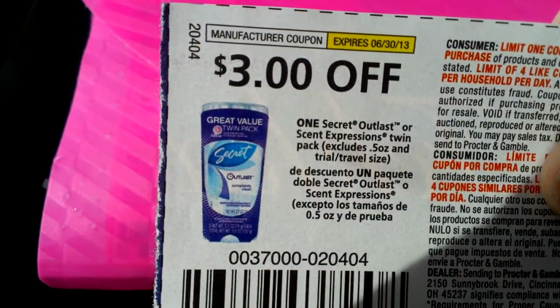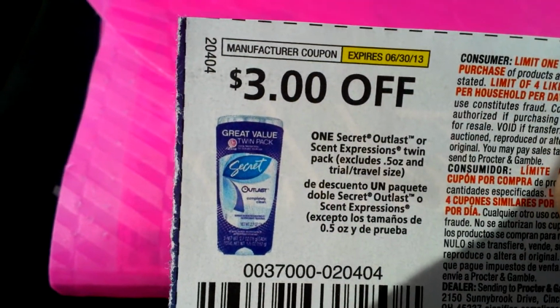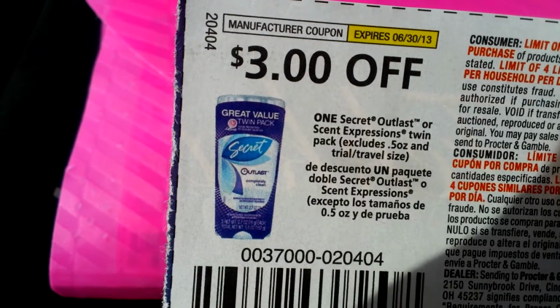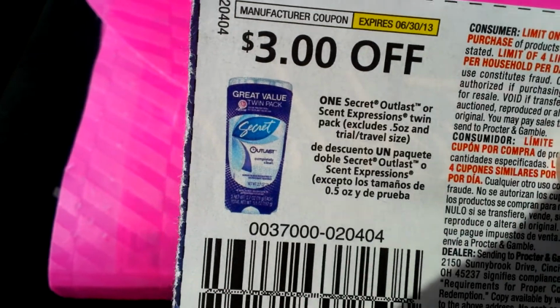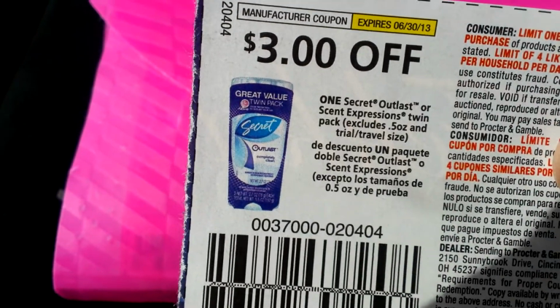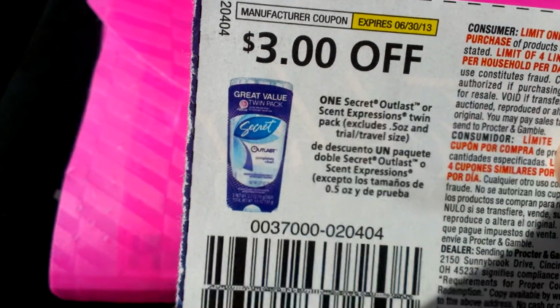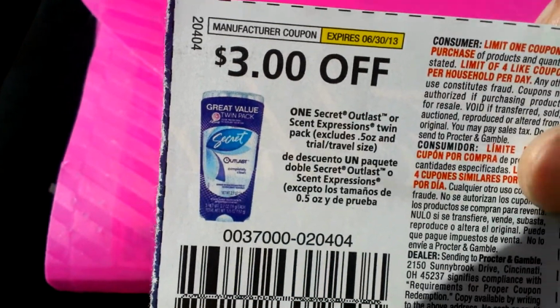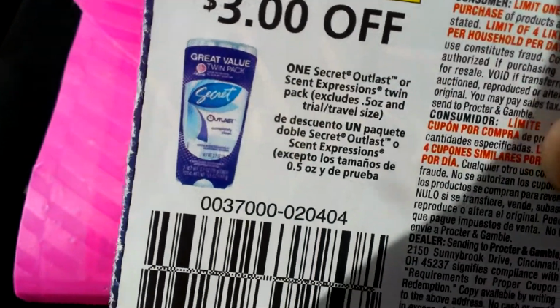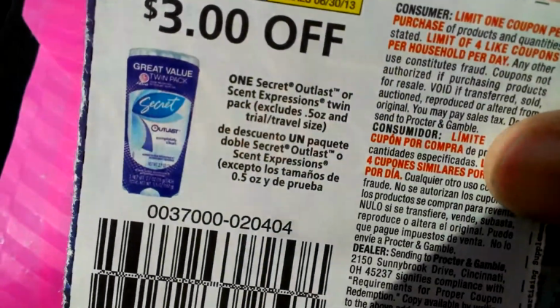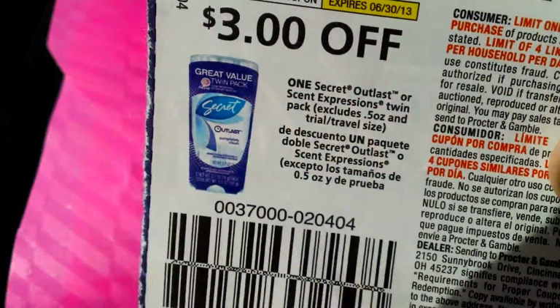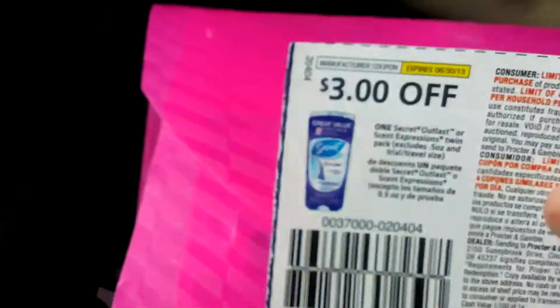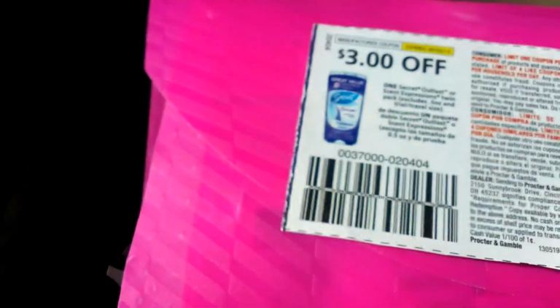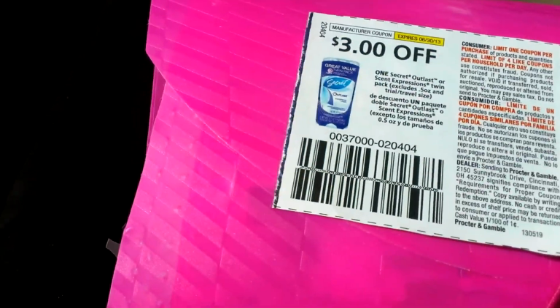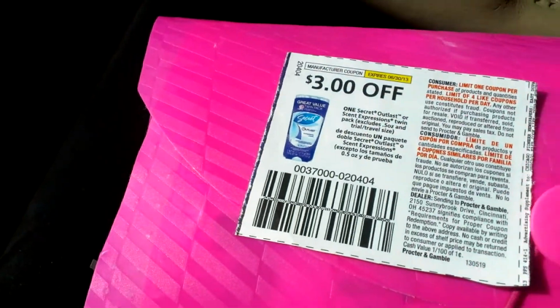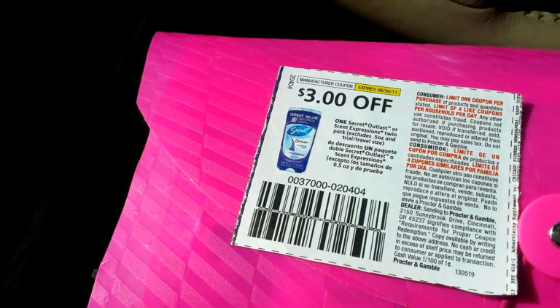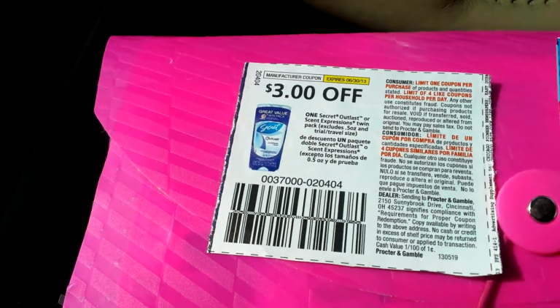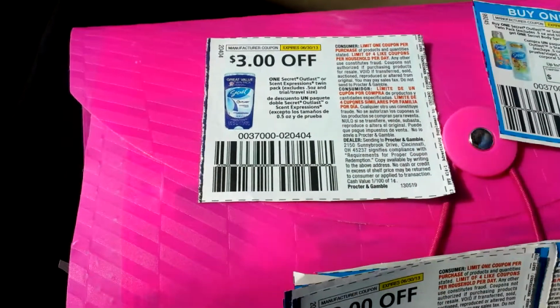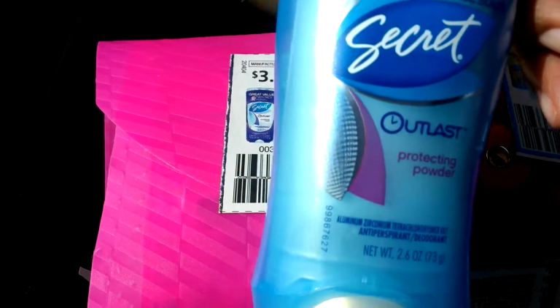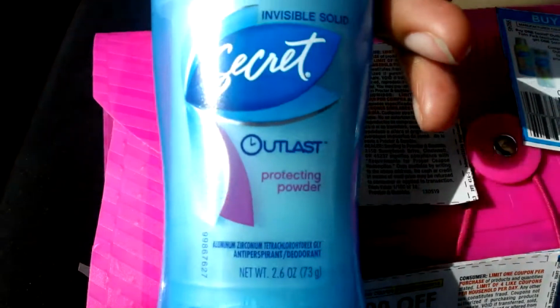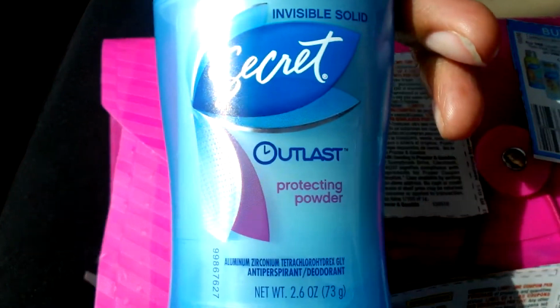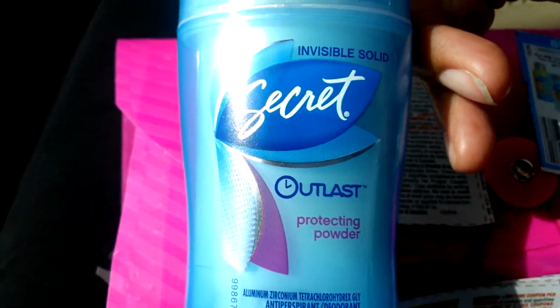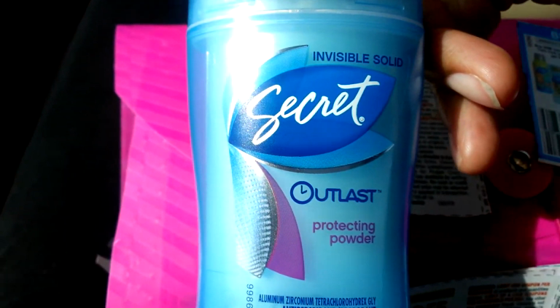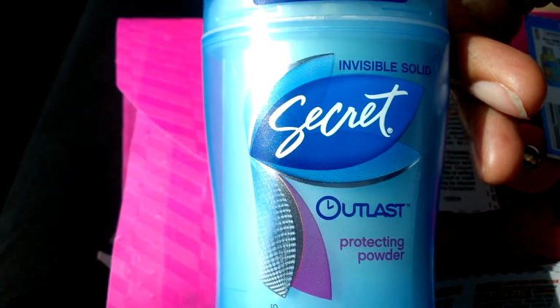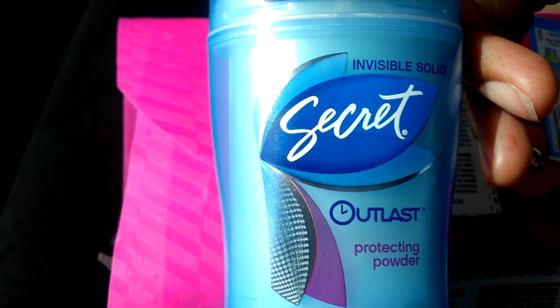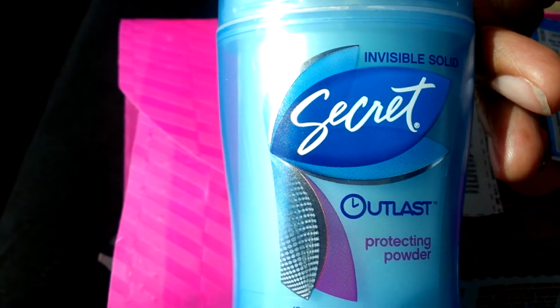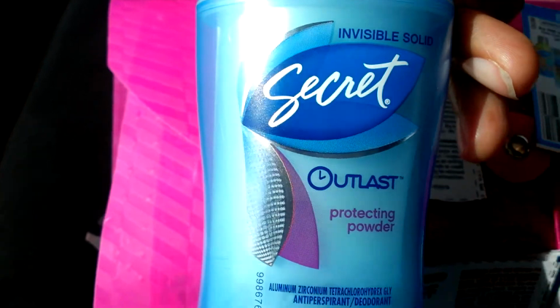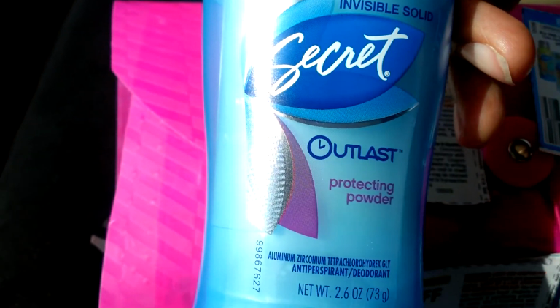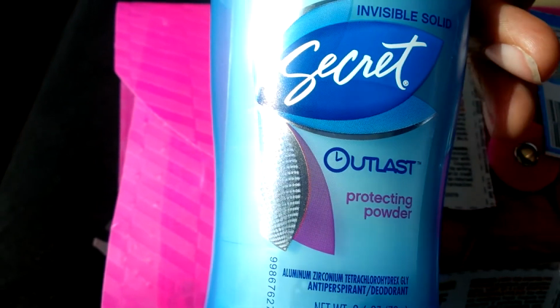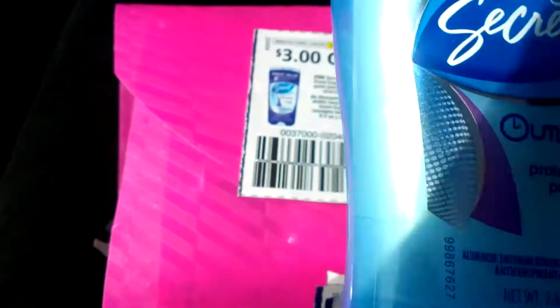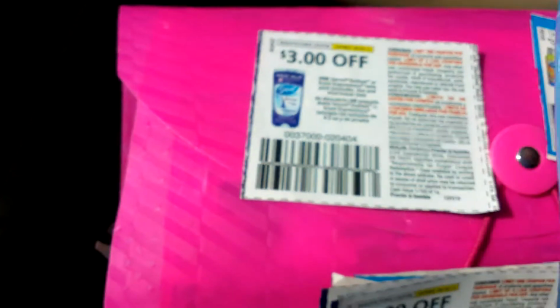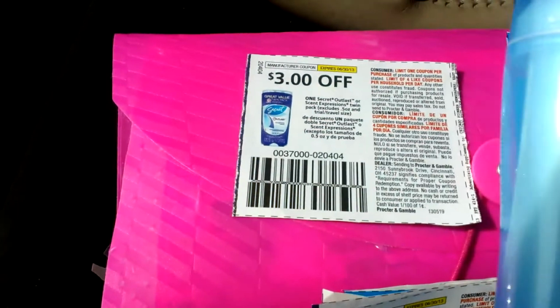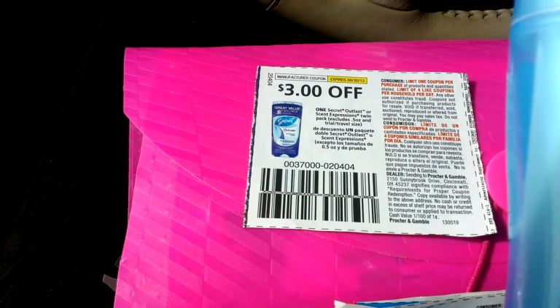So I got three dollars off of the Secret. Secret Outlast is on sale for four dollars at CVS — three dollars off making it a dollar.